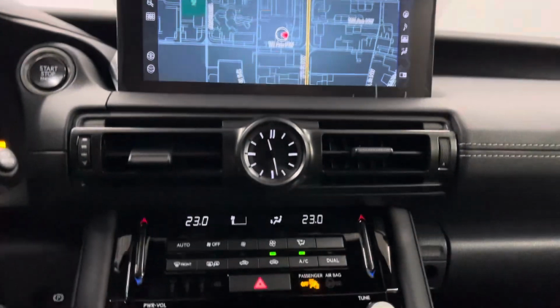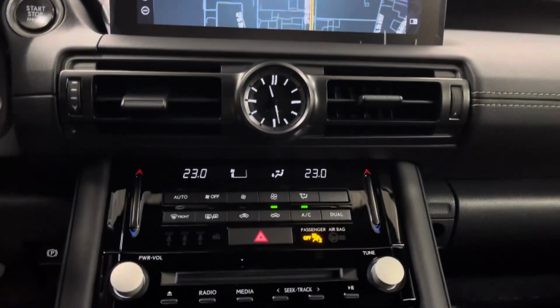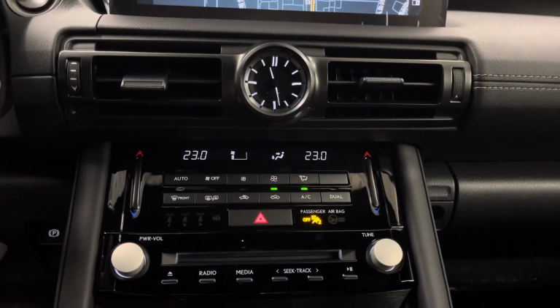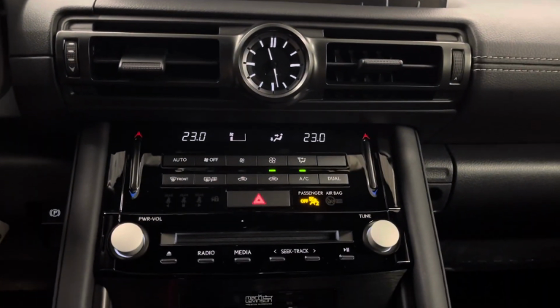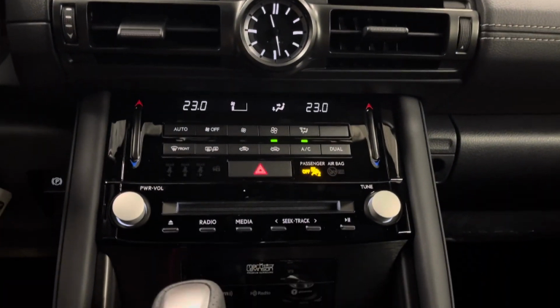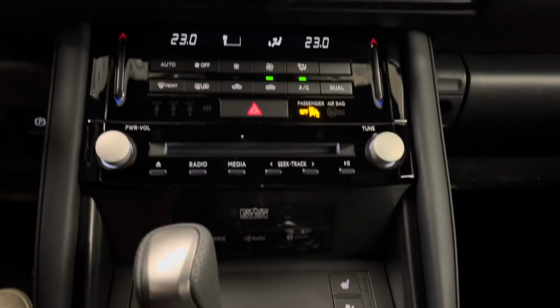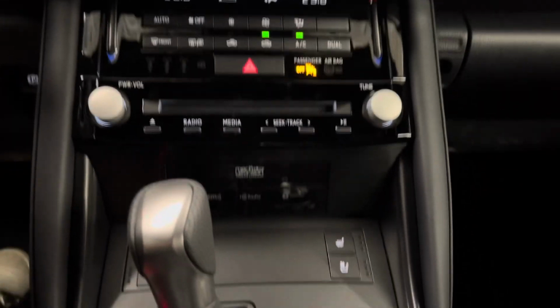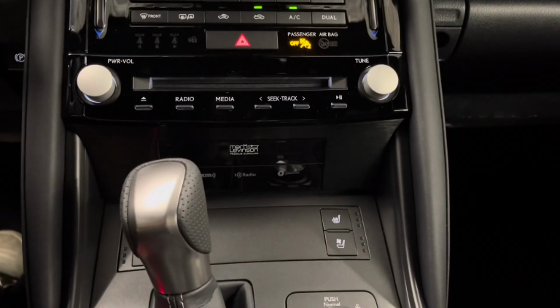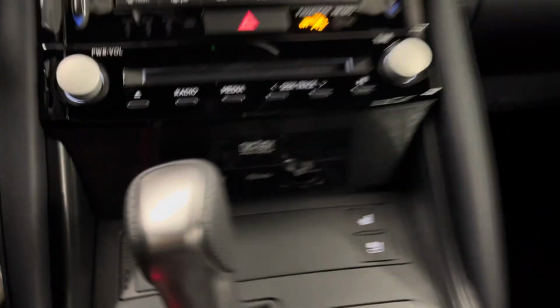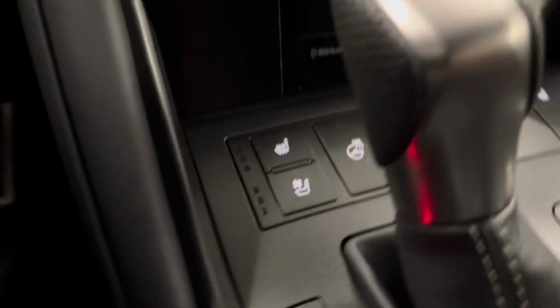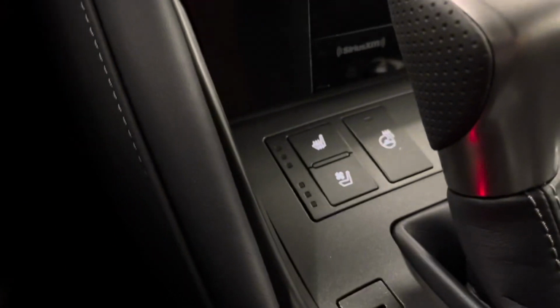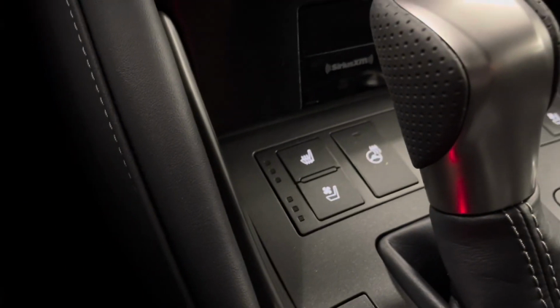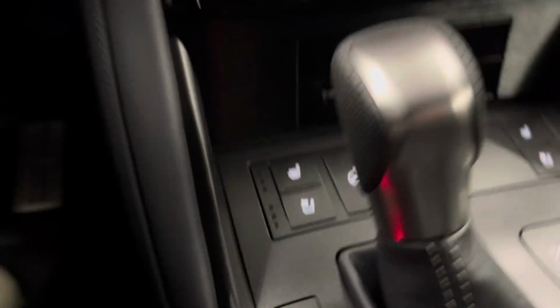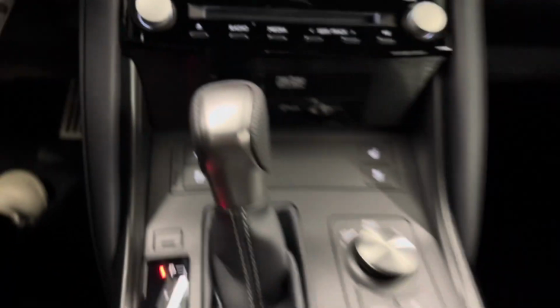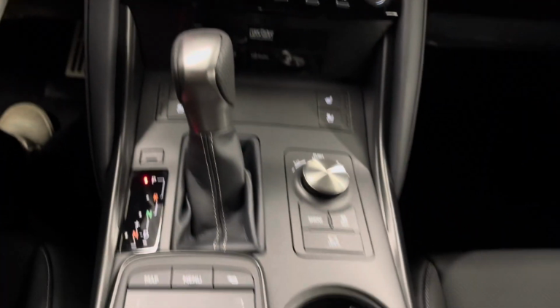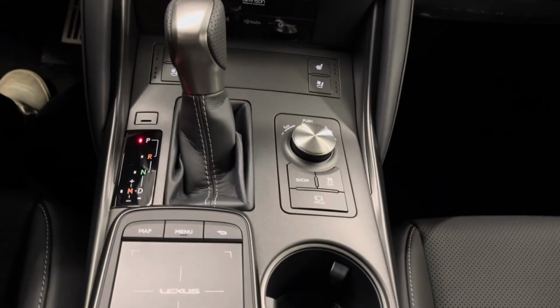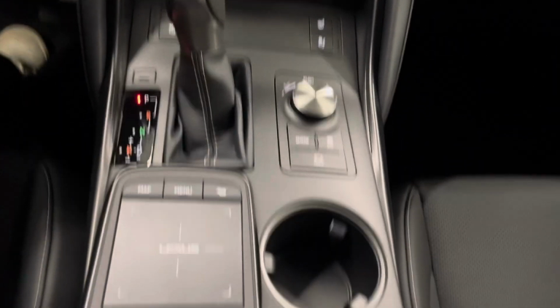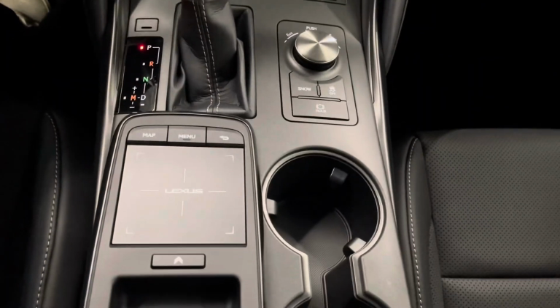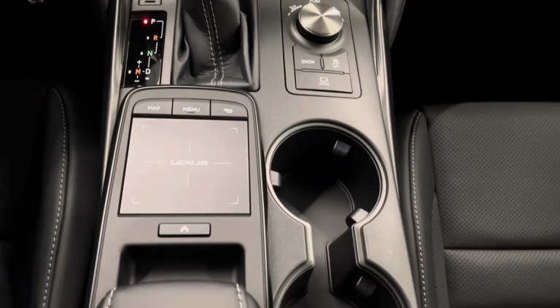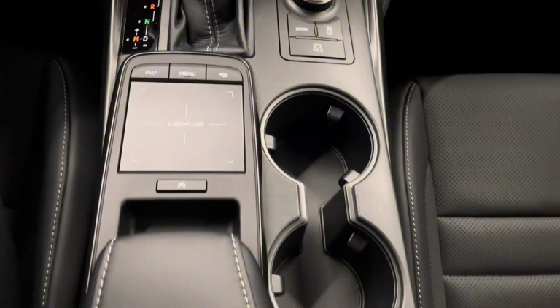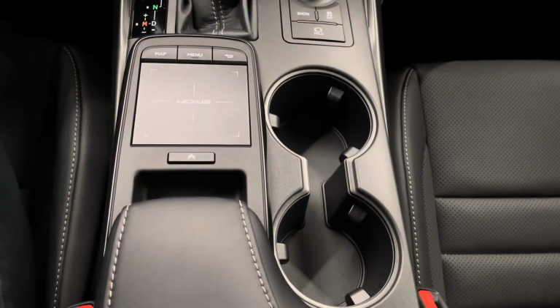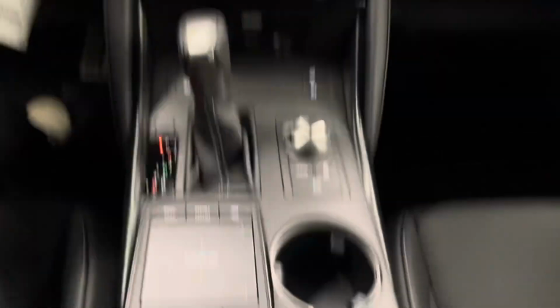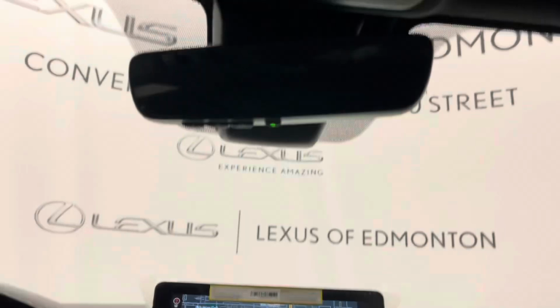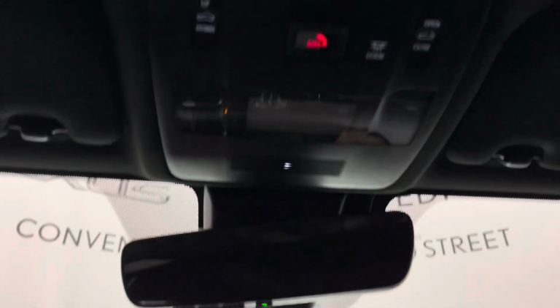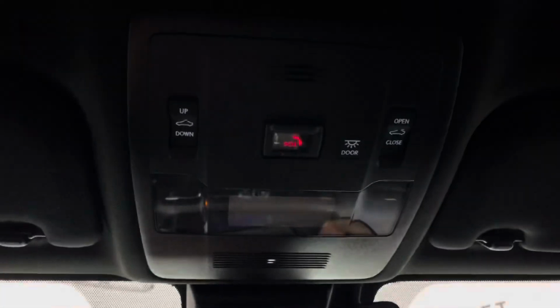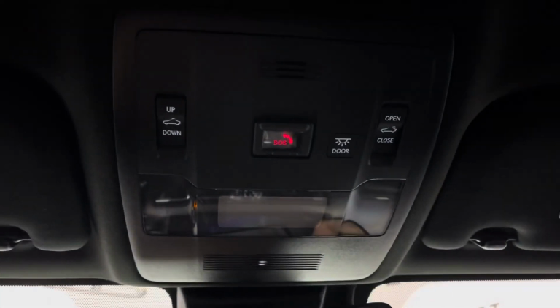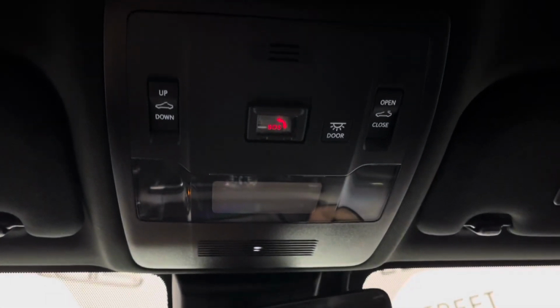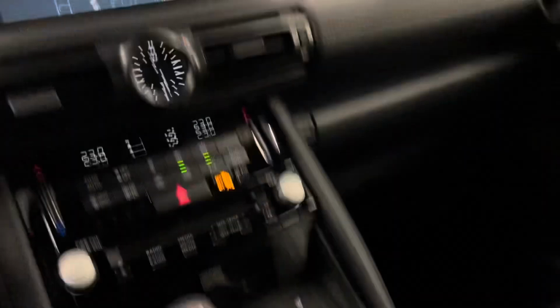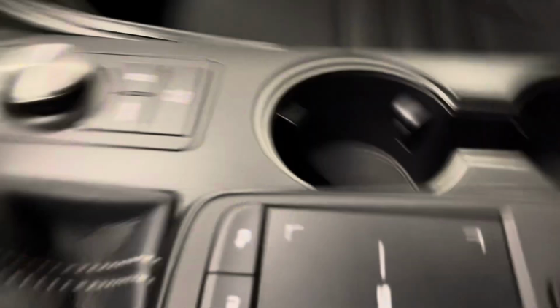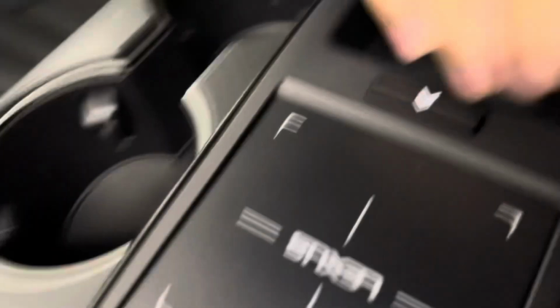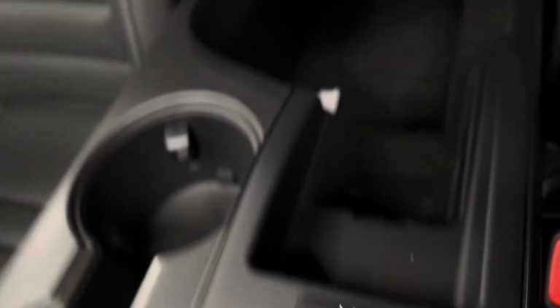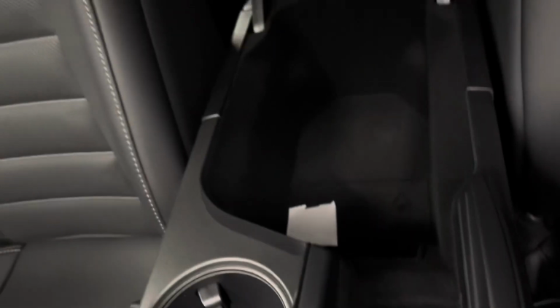Below is your dual-zone climate control, radio, media, heated and ventilated seat options, gear shifter, mode selector, and trackpad. Above is your sunroof controls, and a center console just in between.